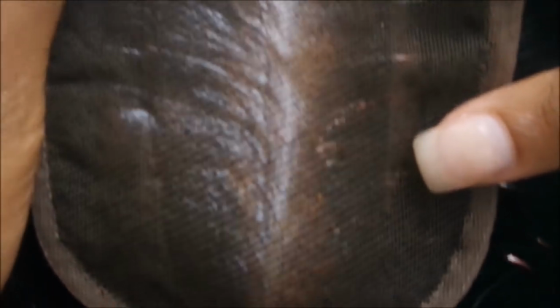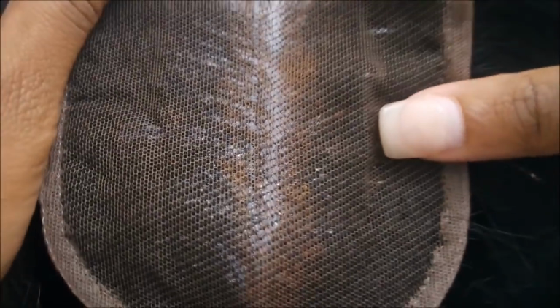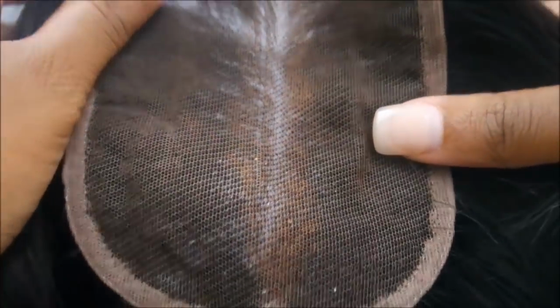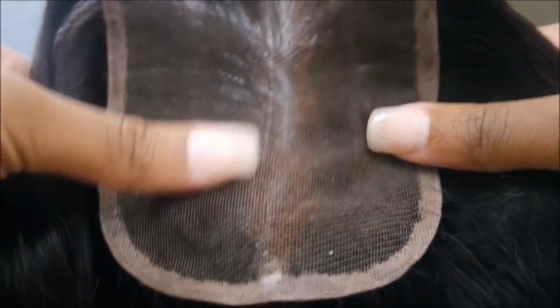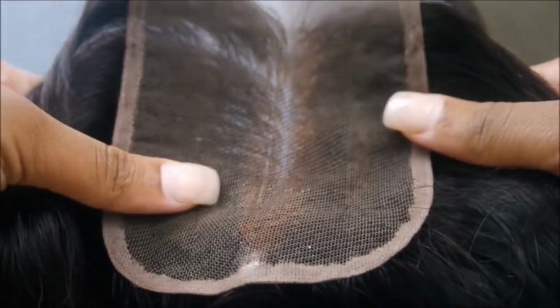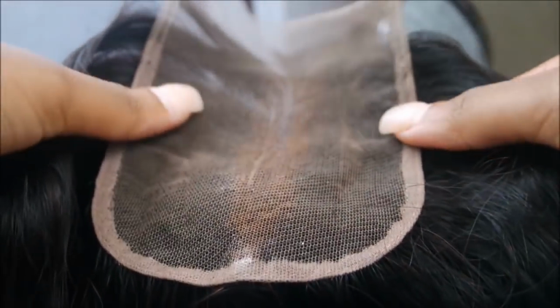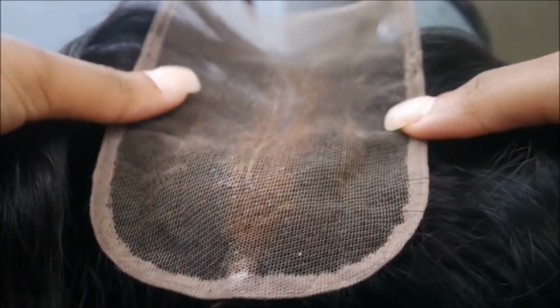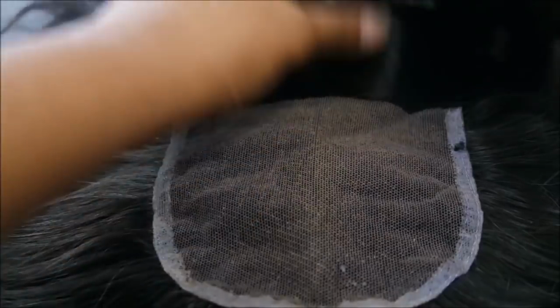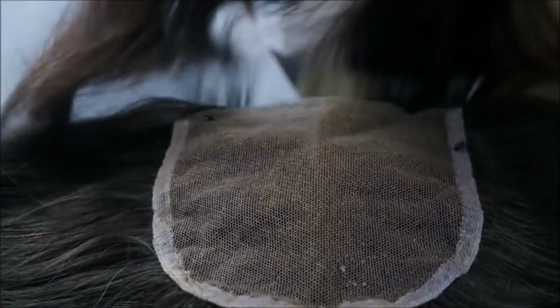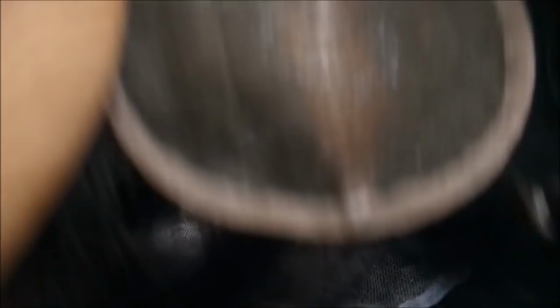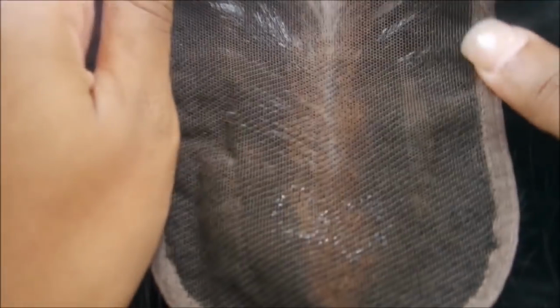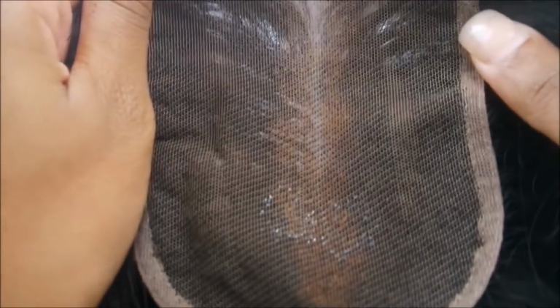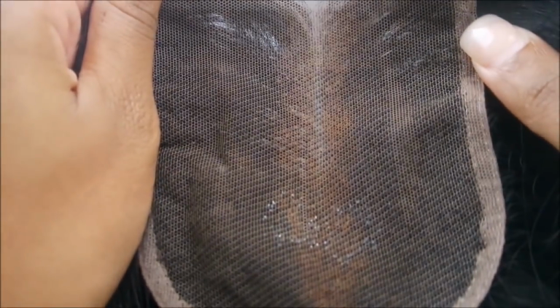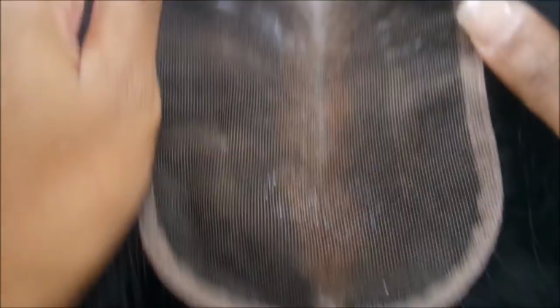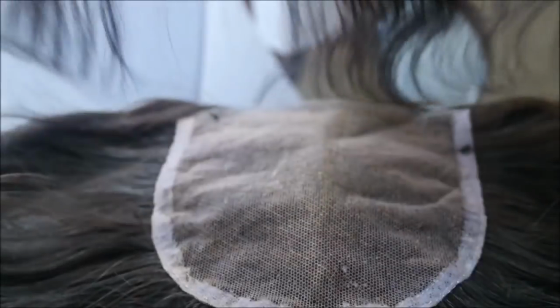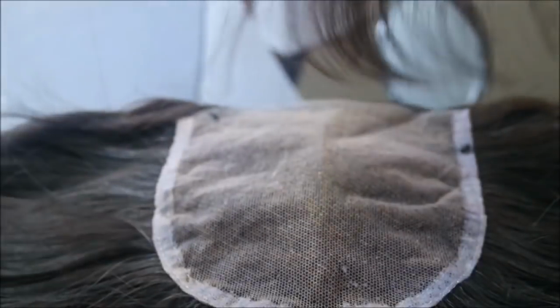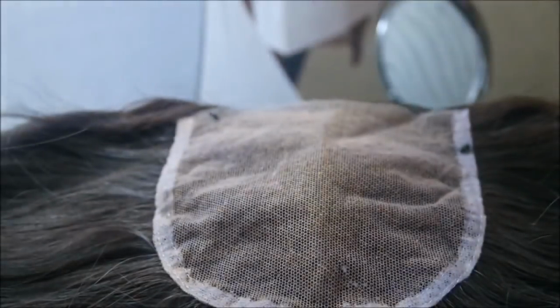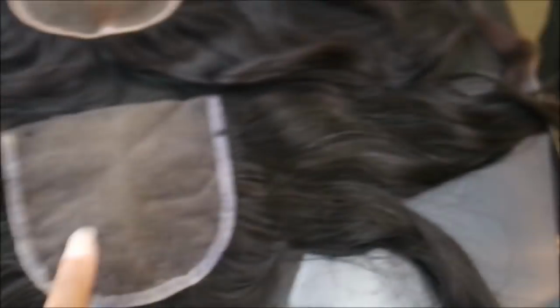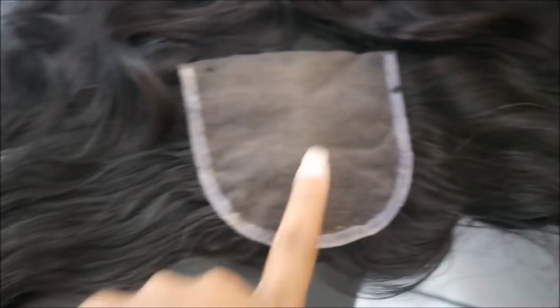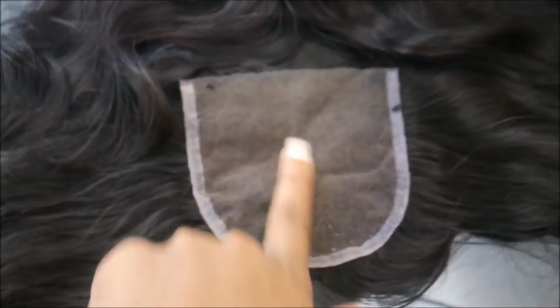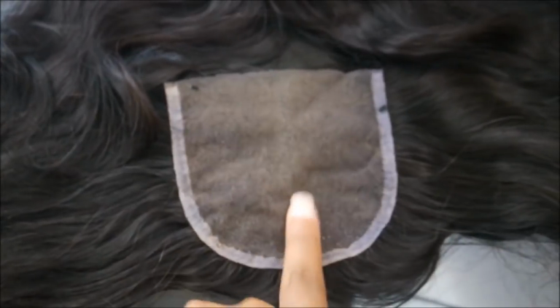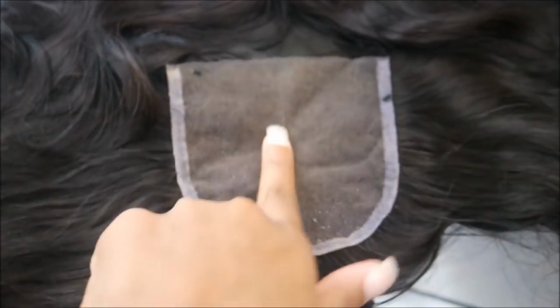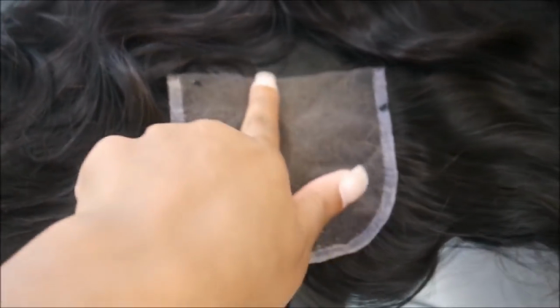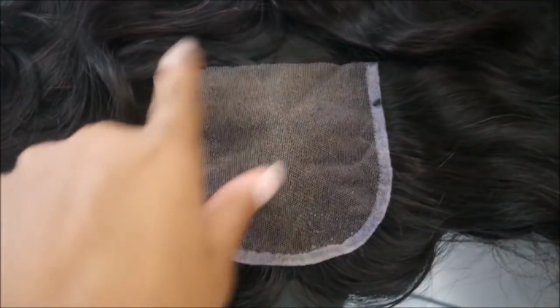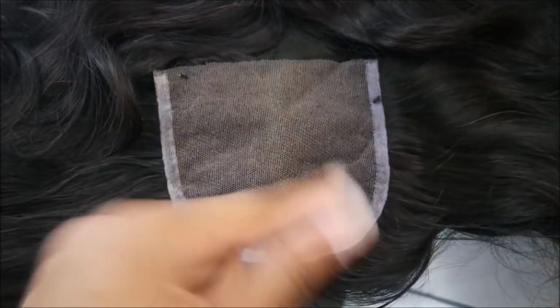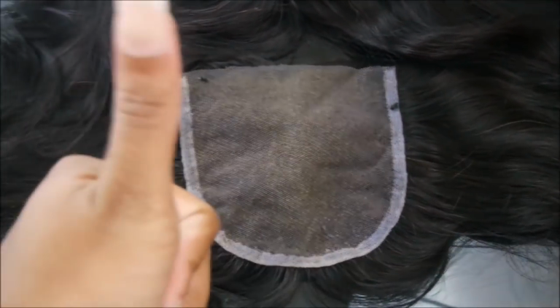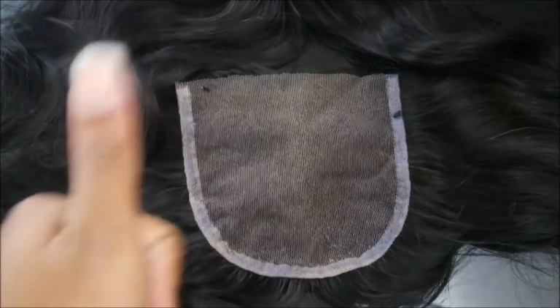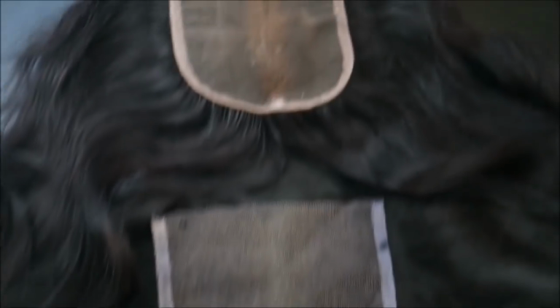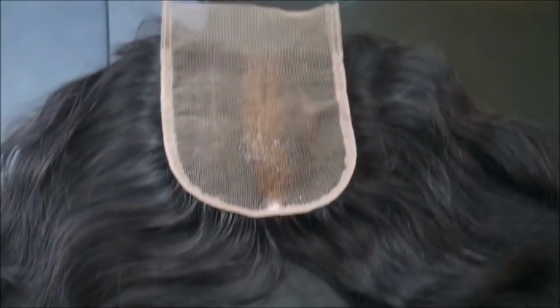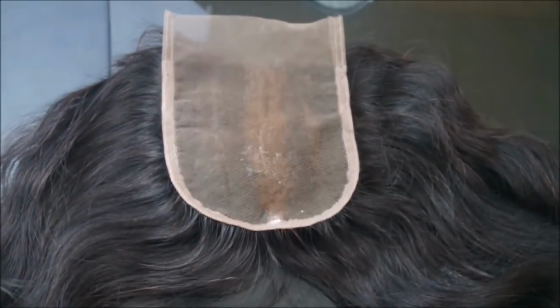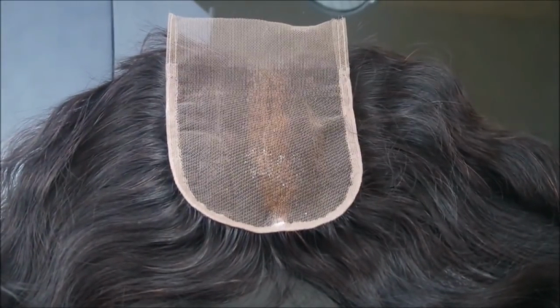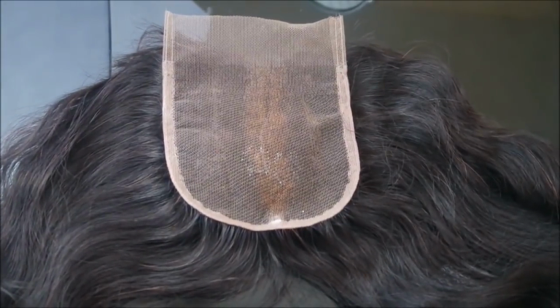We don't like that, so we're going to address it. Here I'm showing you the difference between one of my other closures and this closure — and that is not cute.